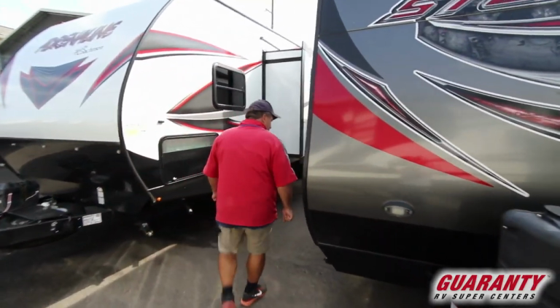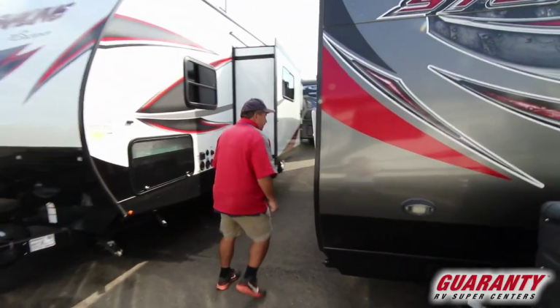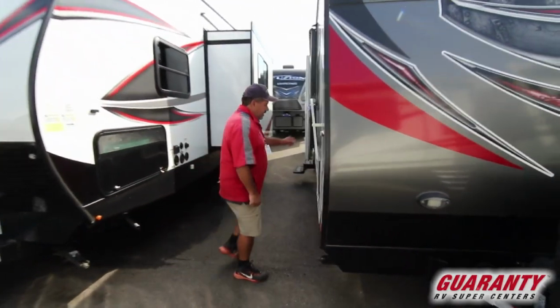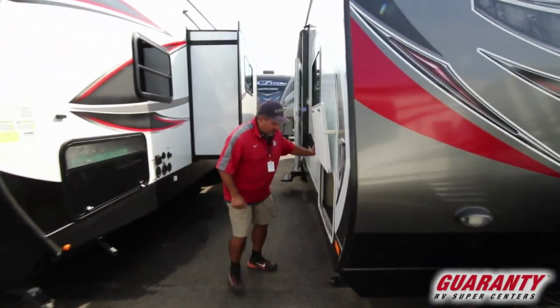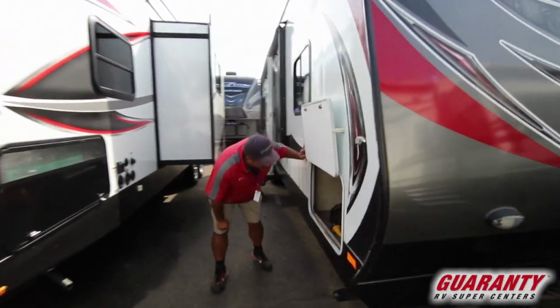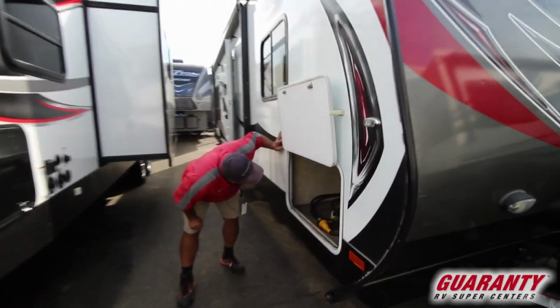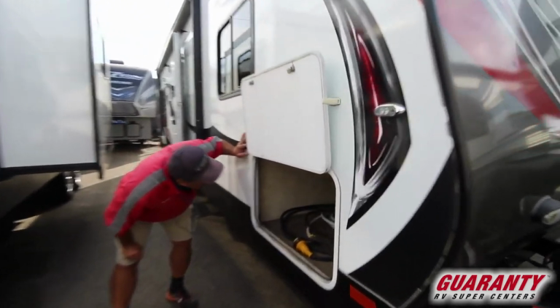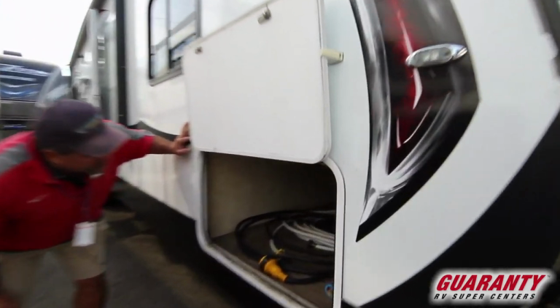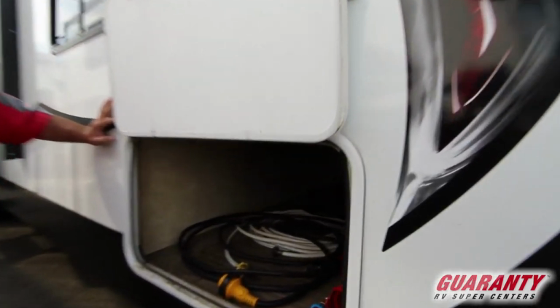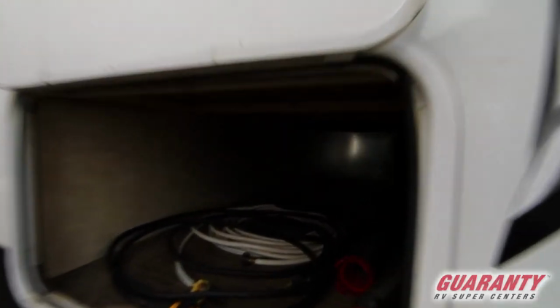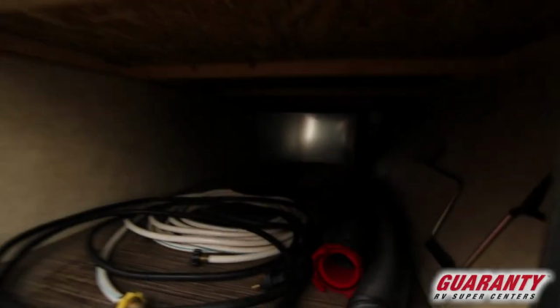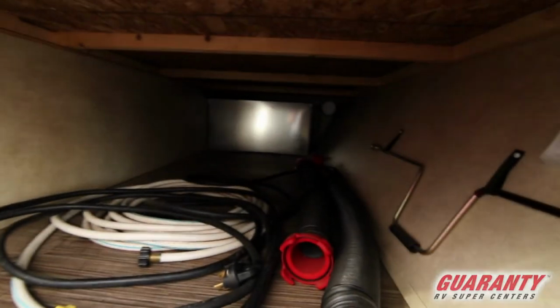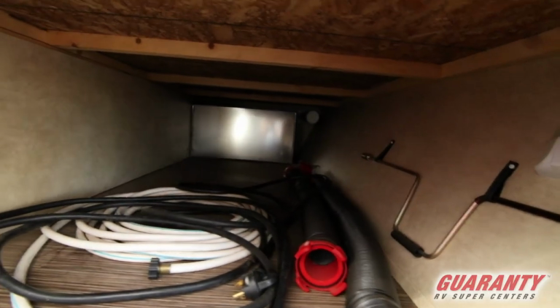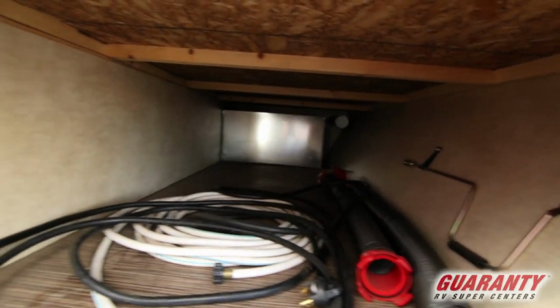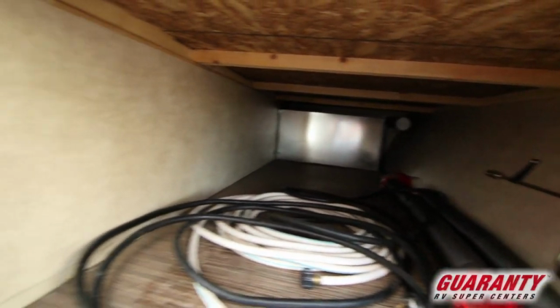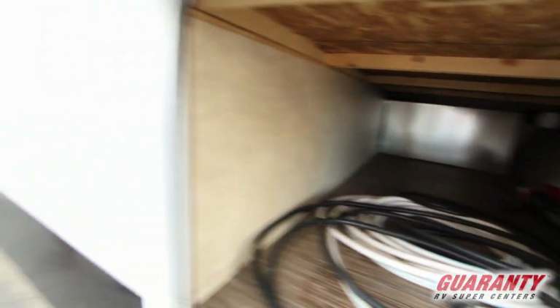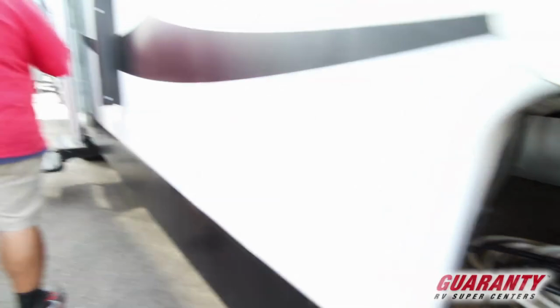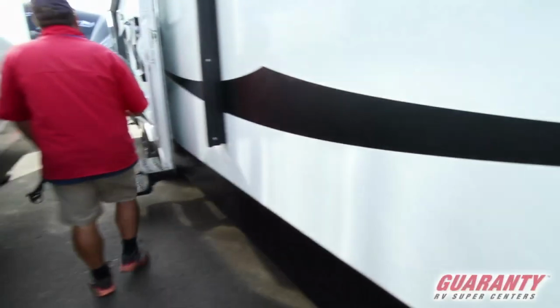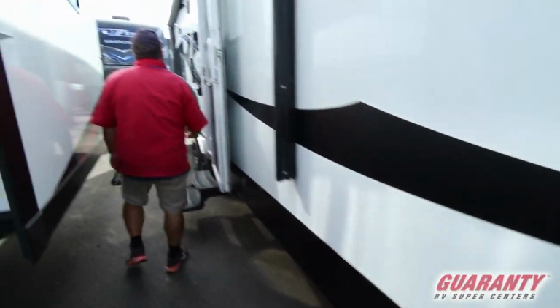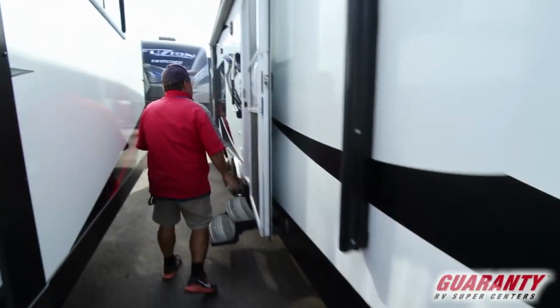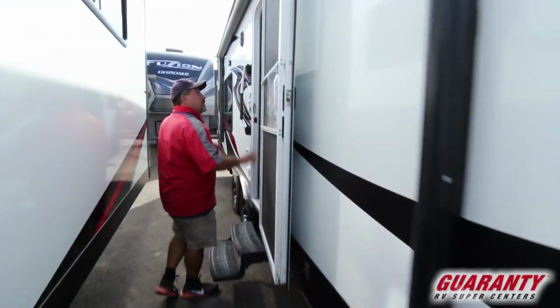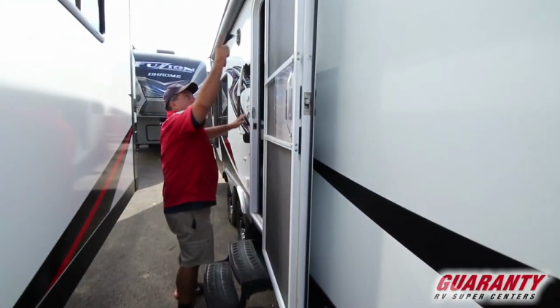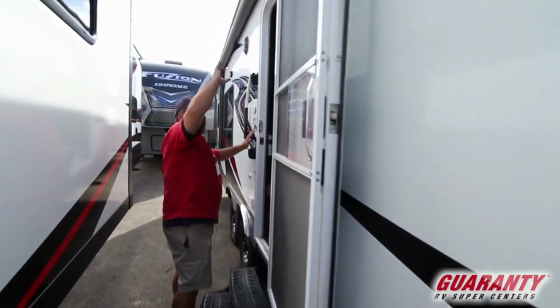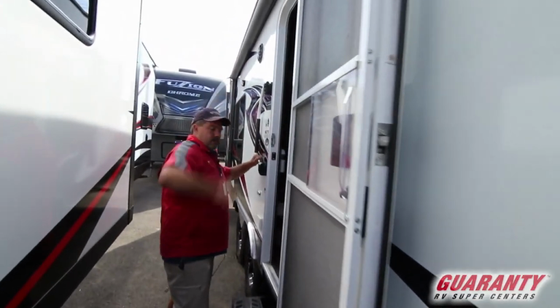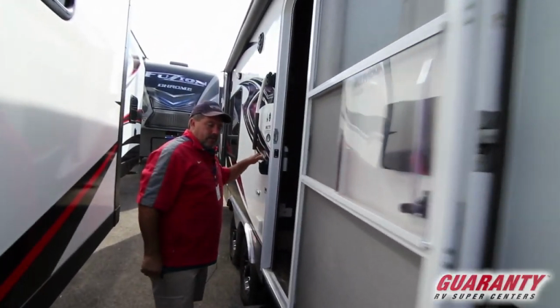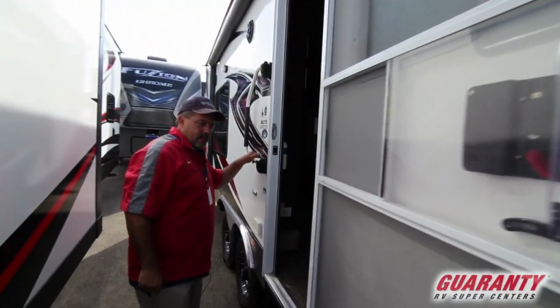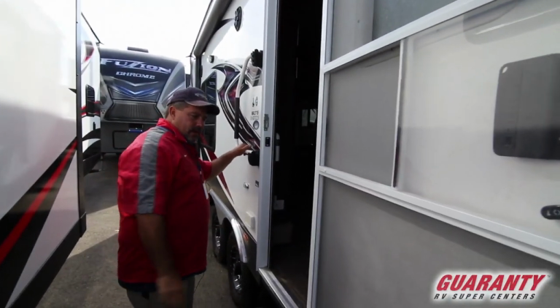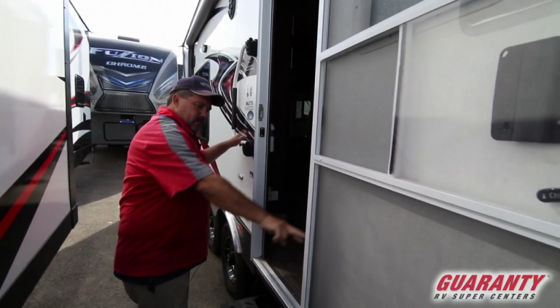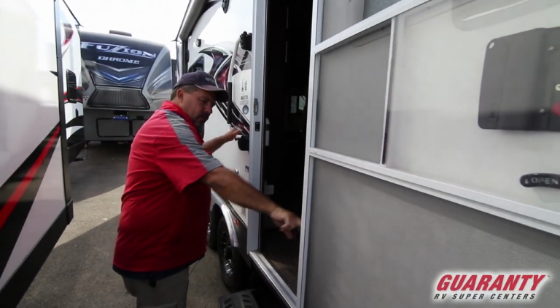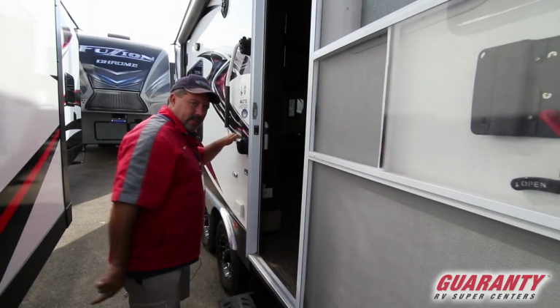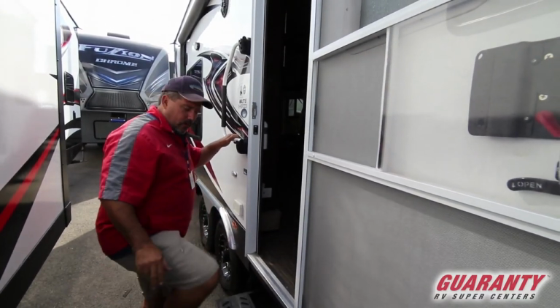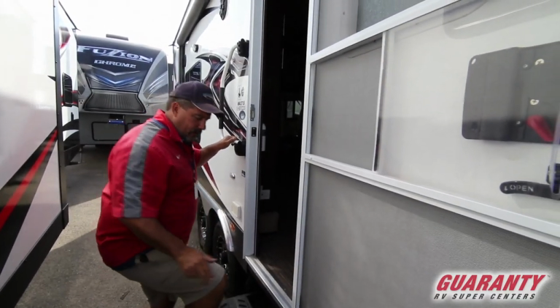You can see through the storage there. Has the big awning with the LED light bar and outside speakers. This one's got a dry weight of 7,454 pounds.